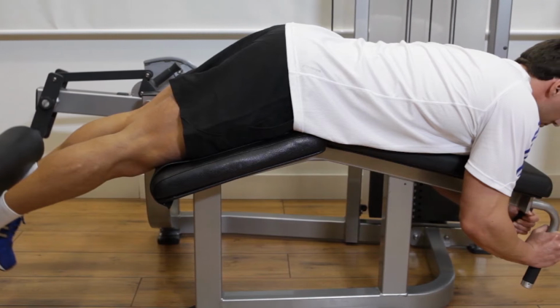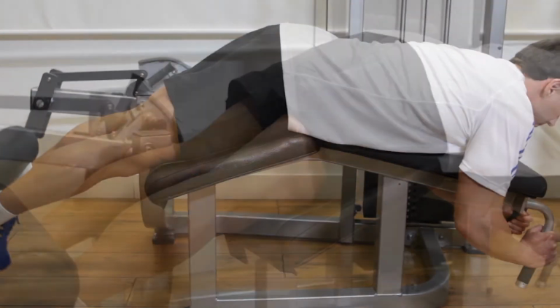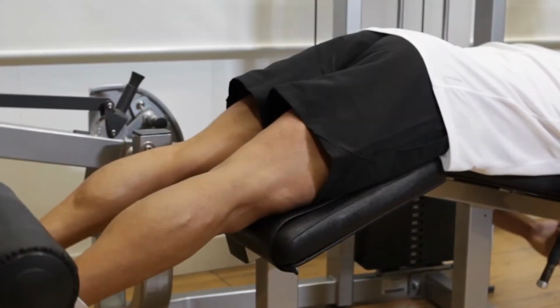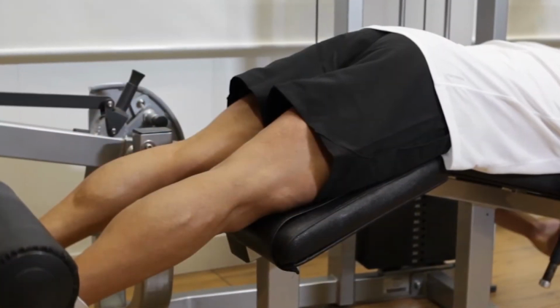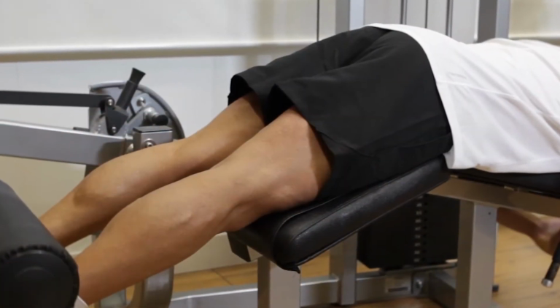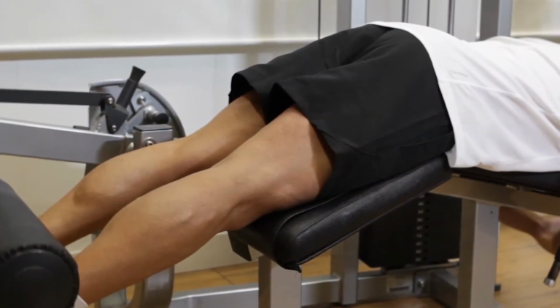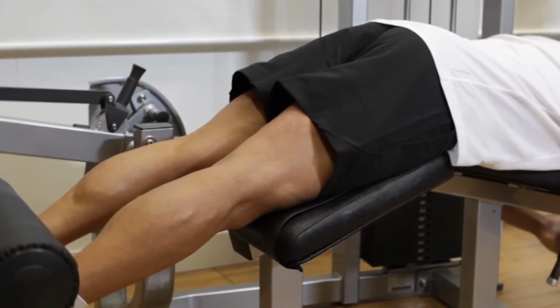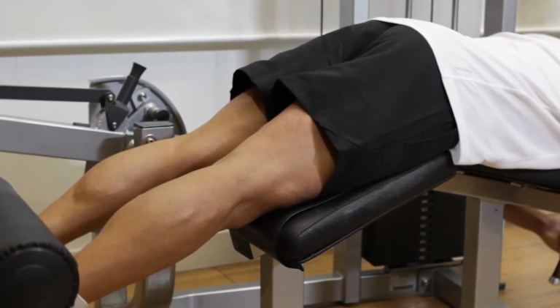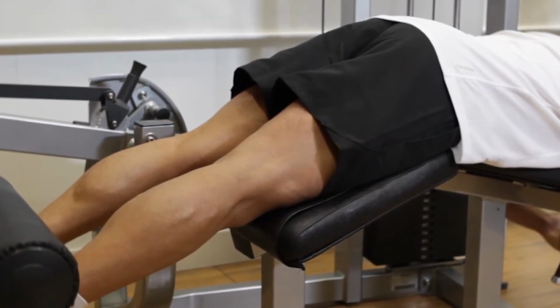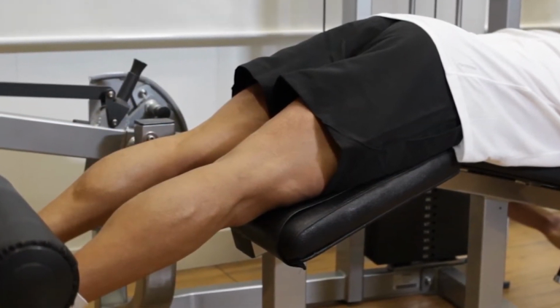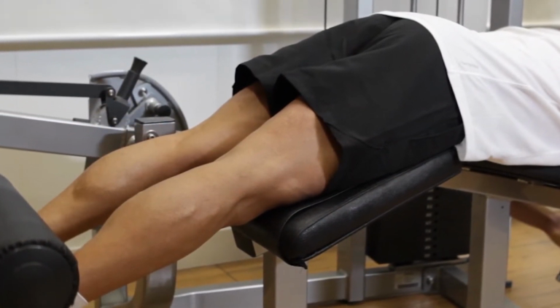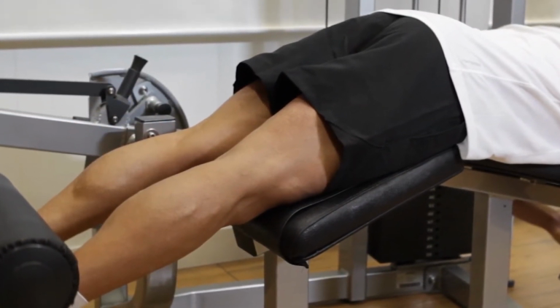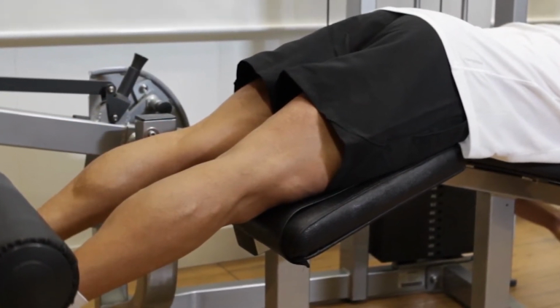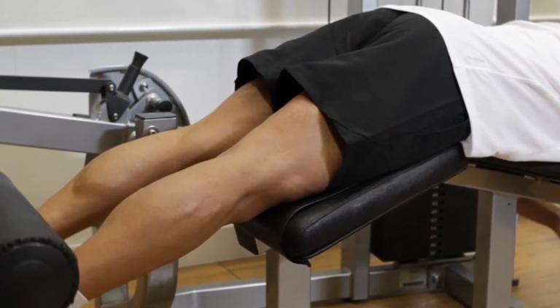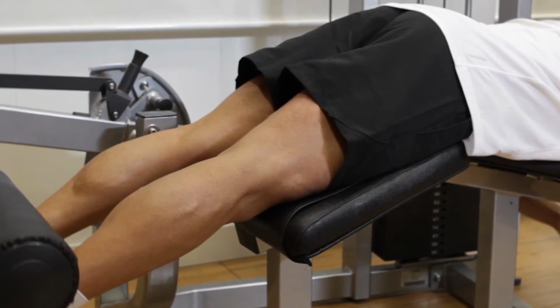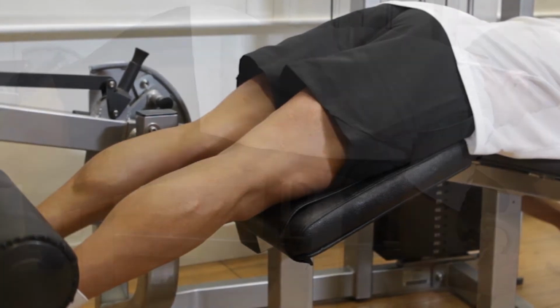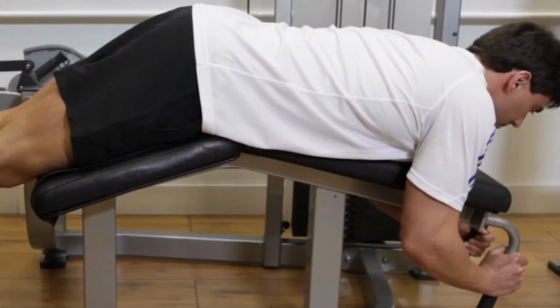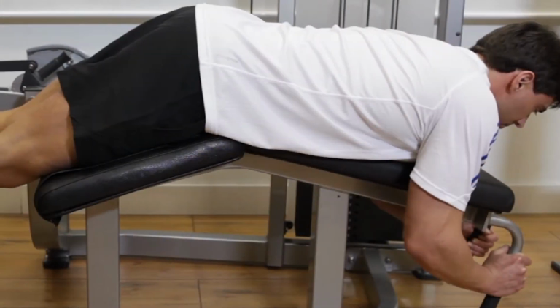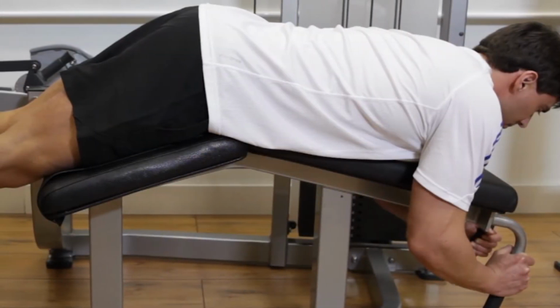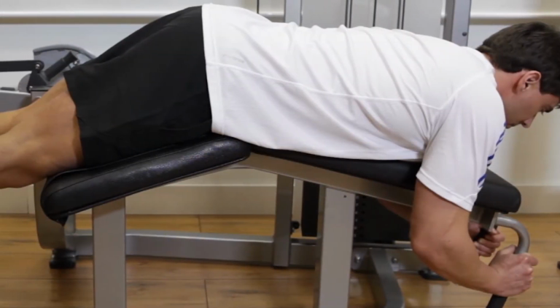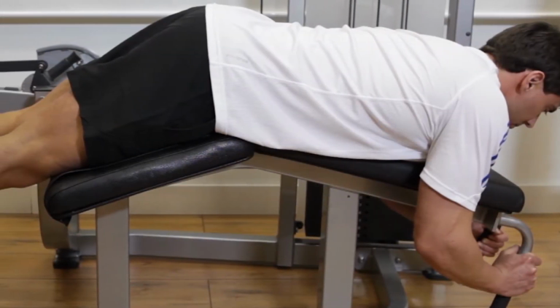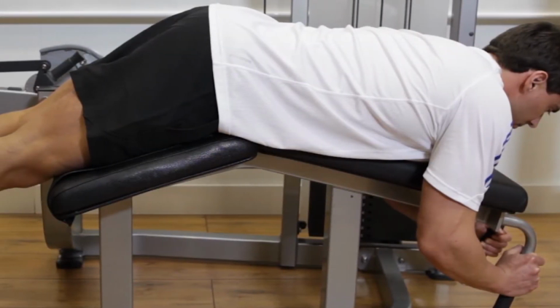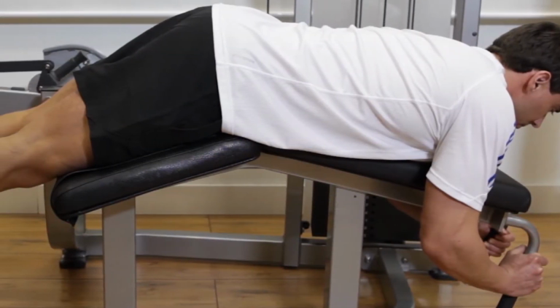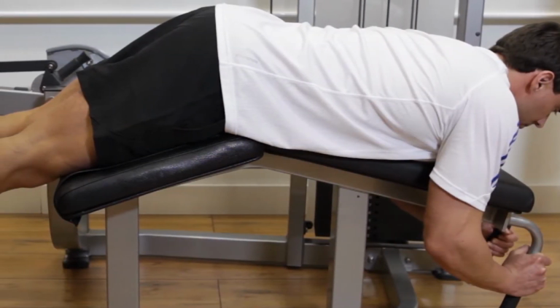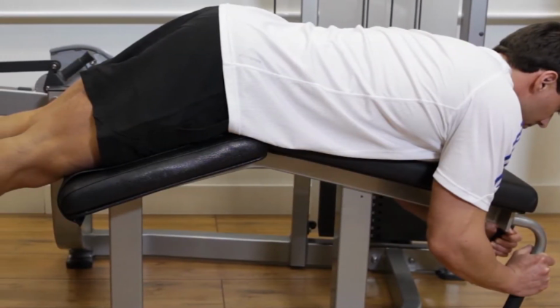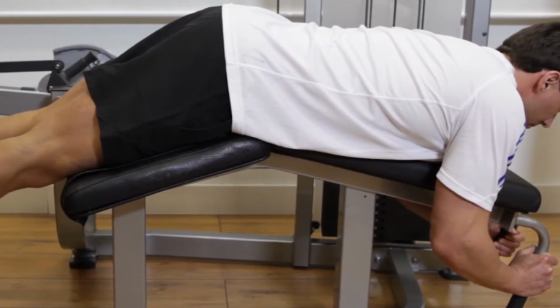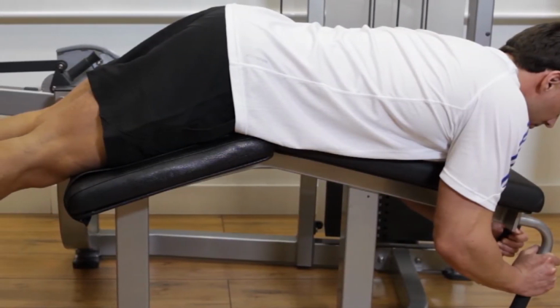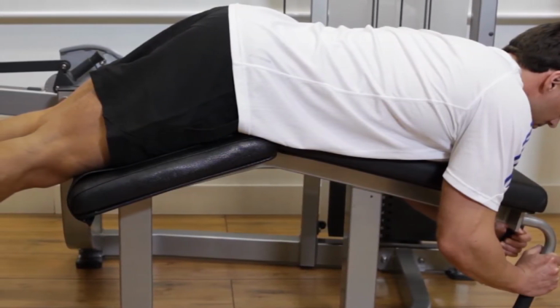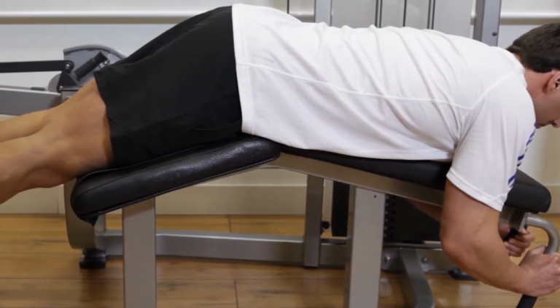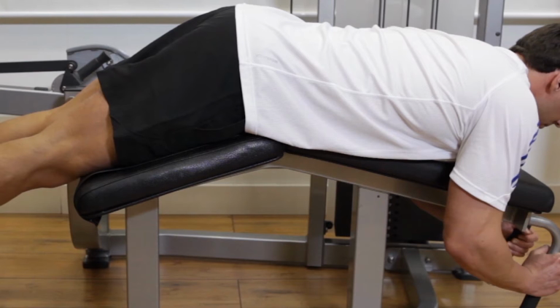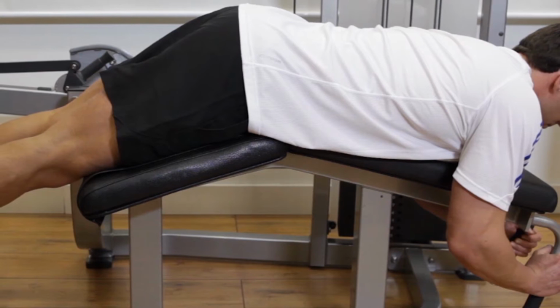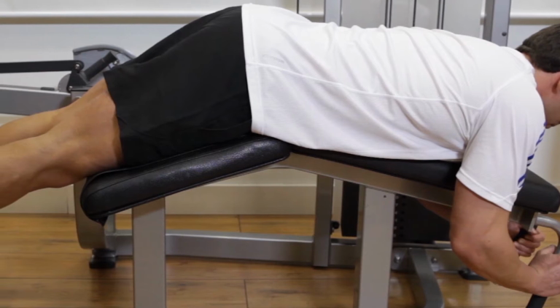Lie face down on the machine and lock your heels shoulder-width apart under the rolls. Keep your torso and thighs pressed against the bench and hold the handles to help stabilize yourself.